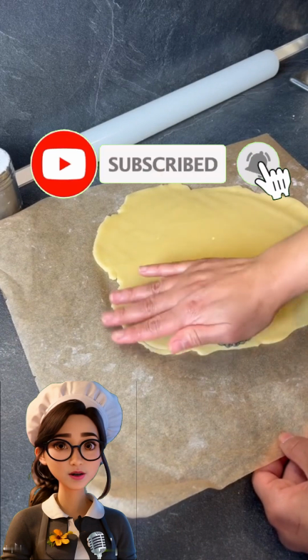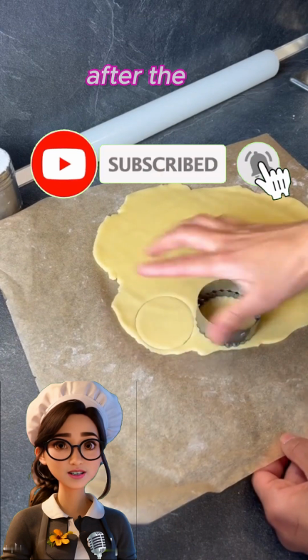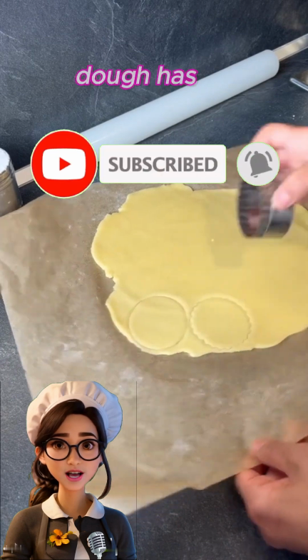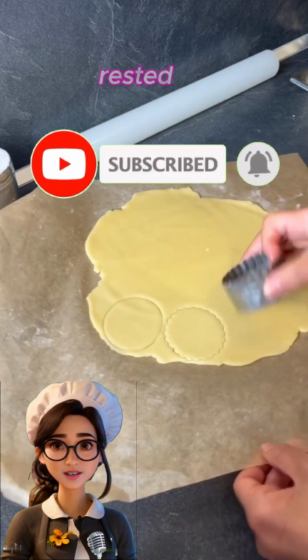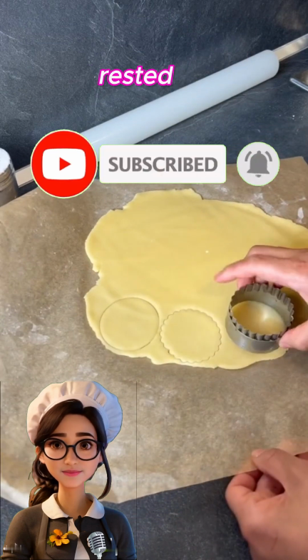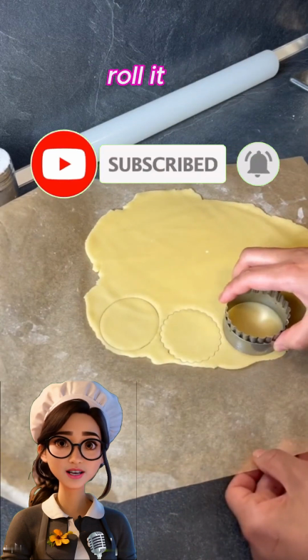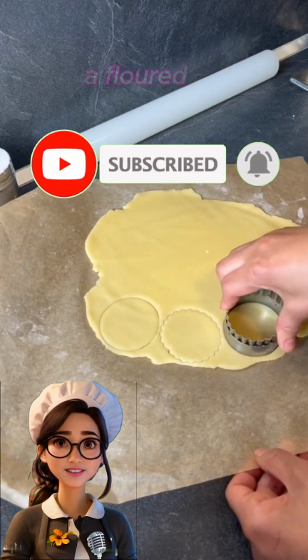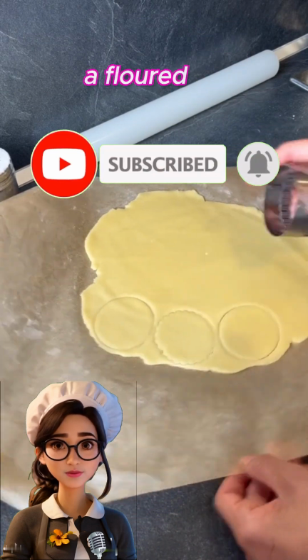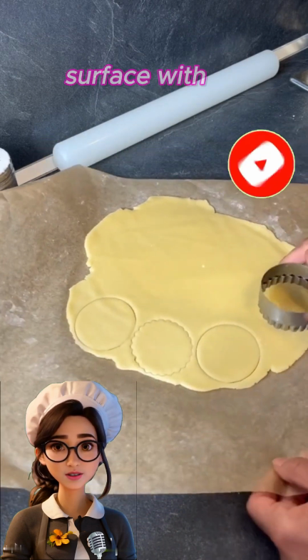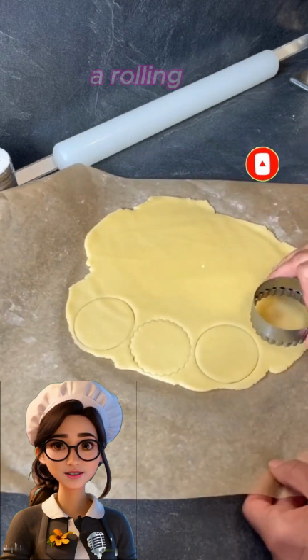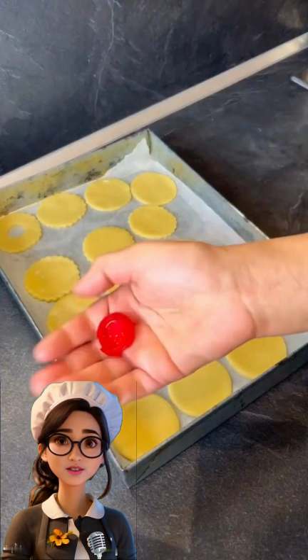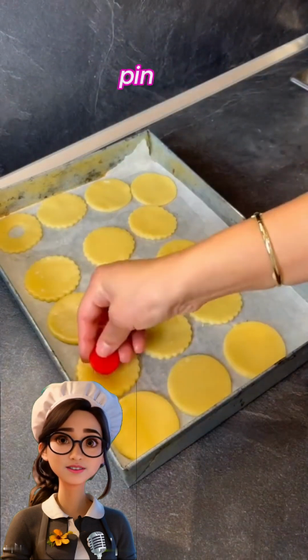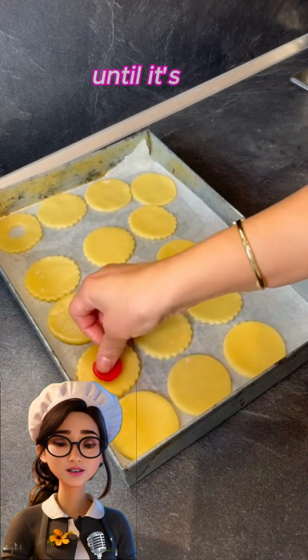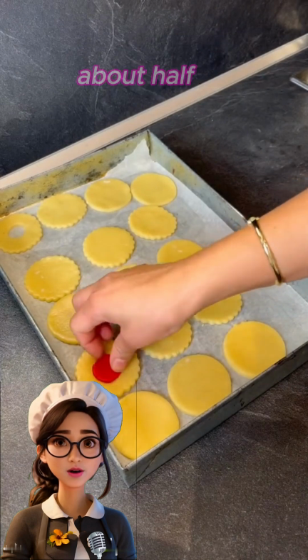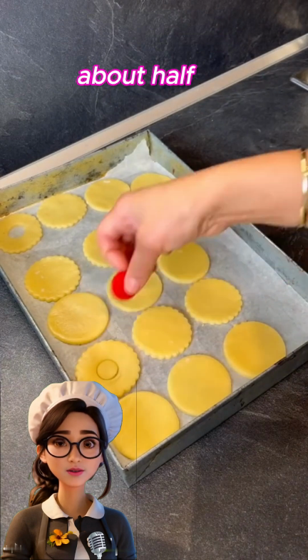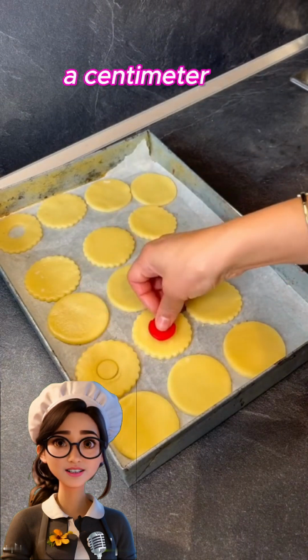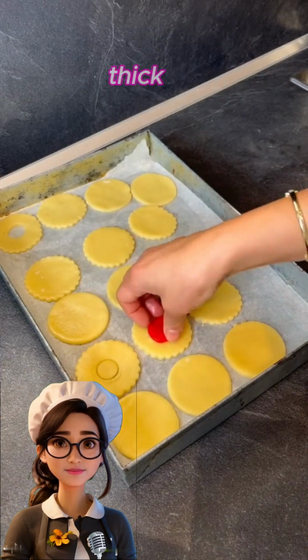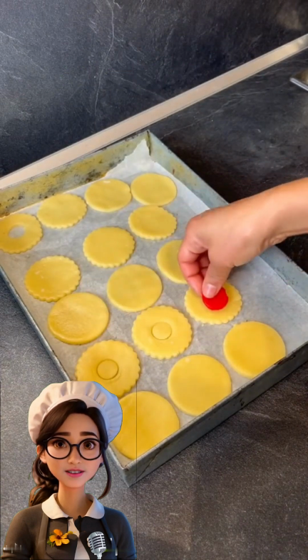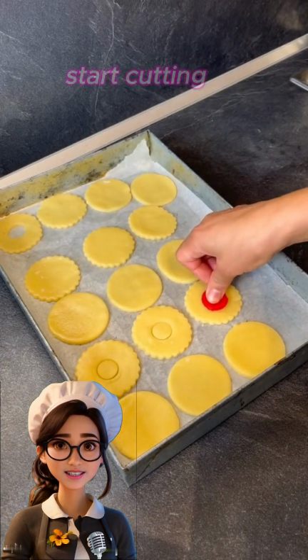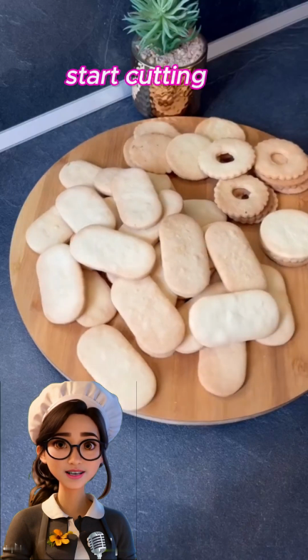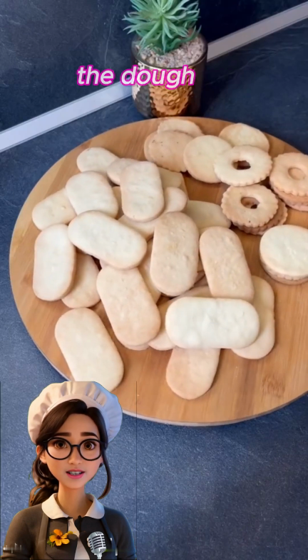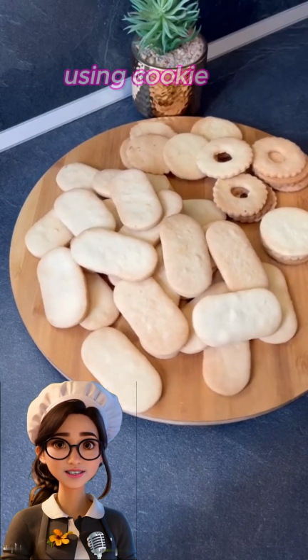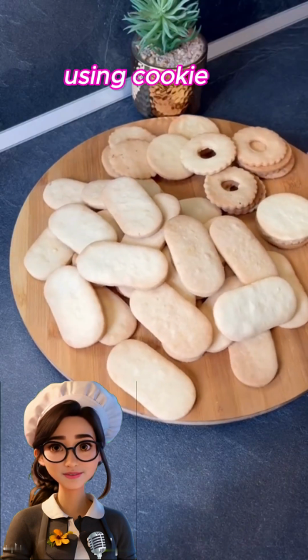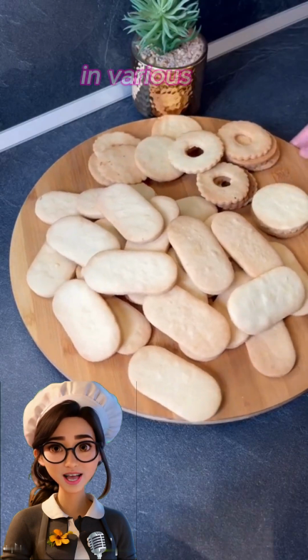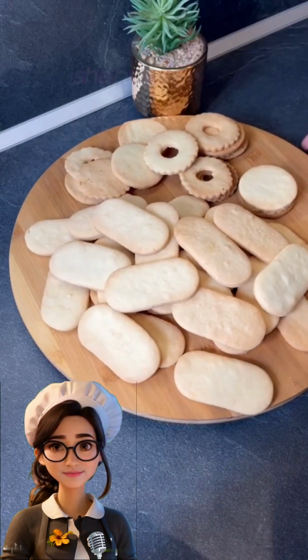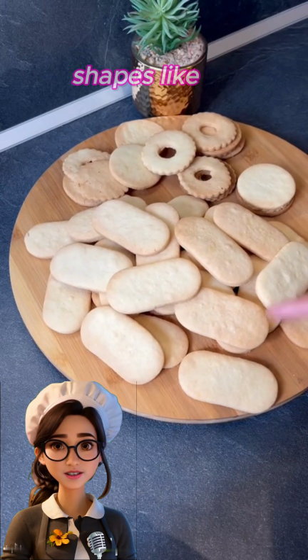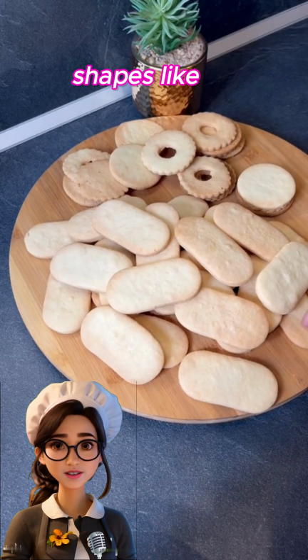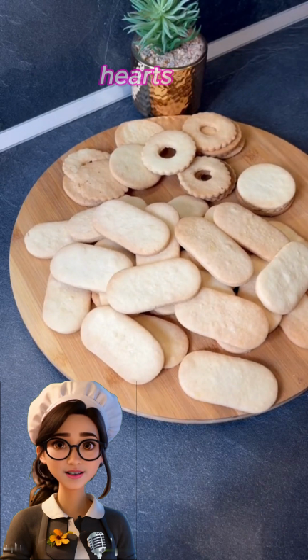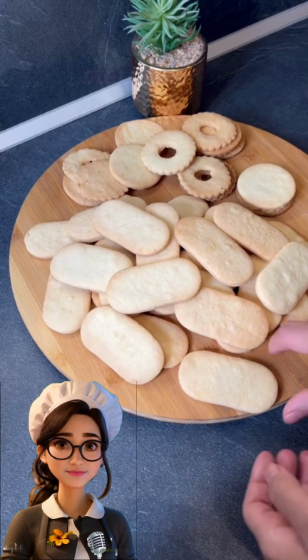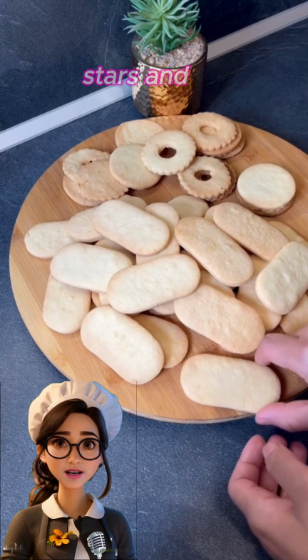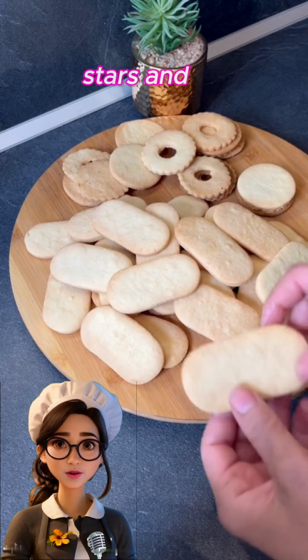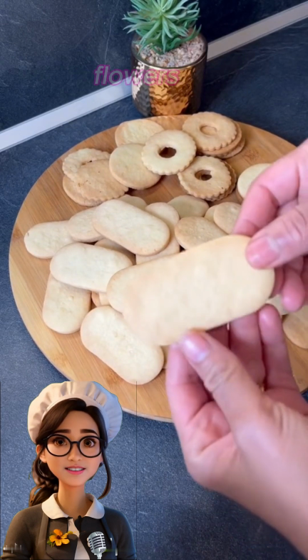After the dough has rested, roll it out on a floured surface with a rolling pin until it's about half a centimeter thick. Start cutting the dough using cookie cutters in various shapes like hearts, stars, and flowers.